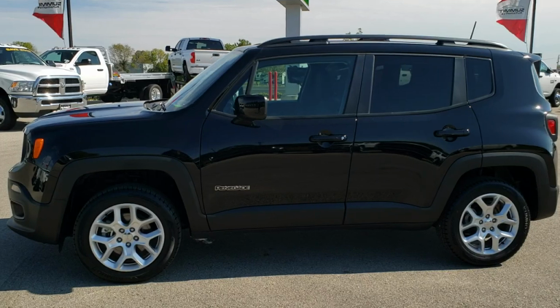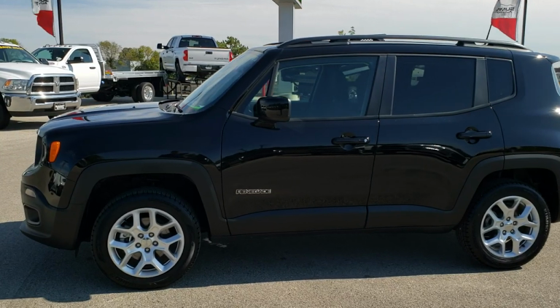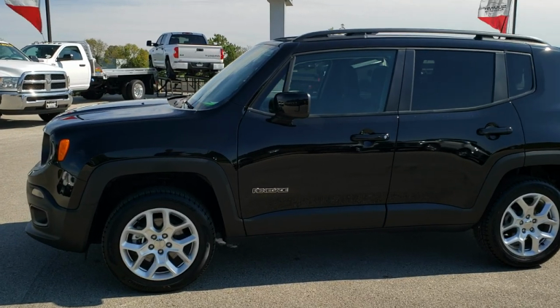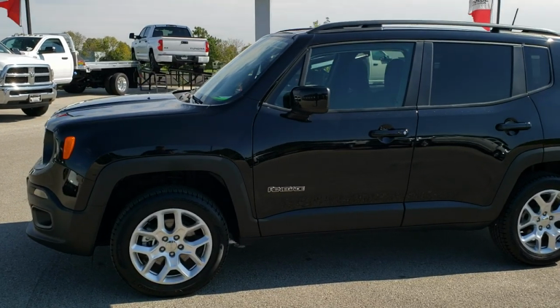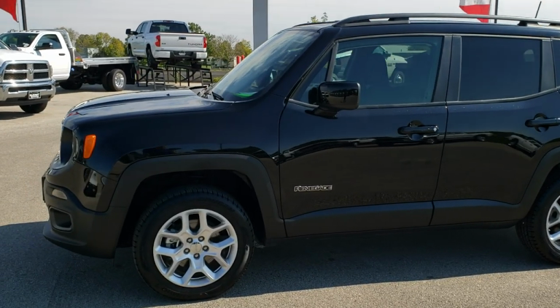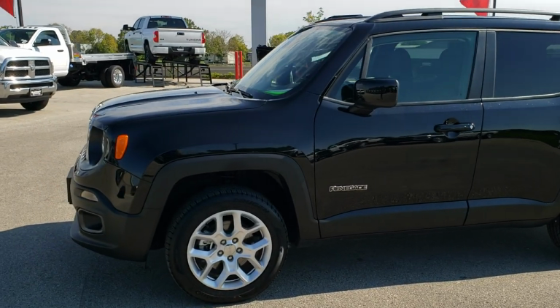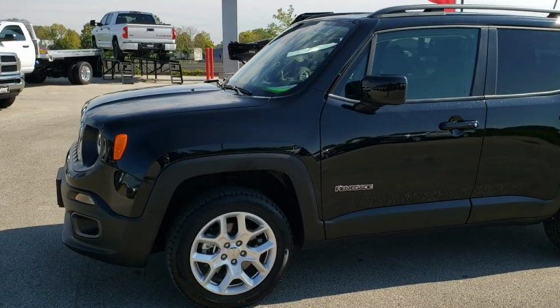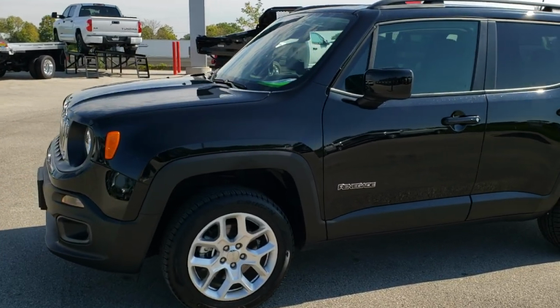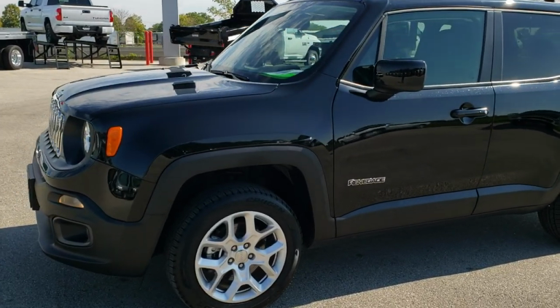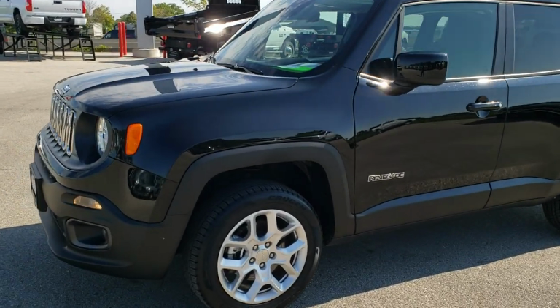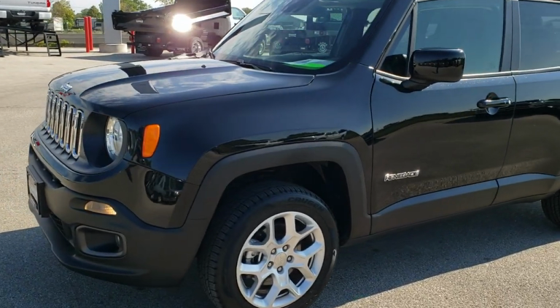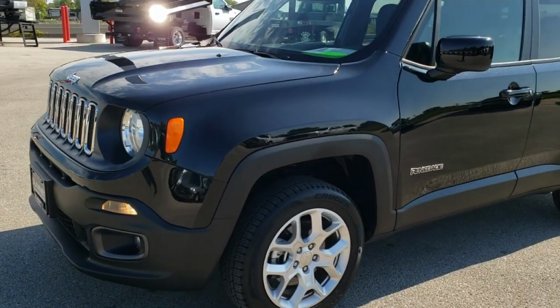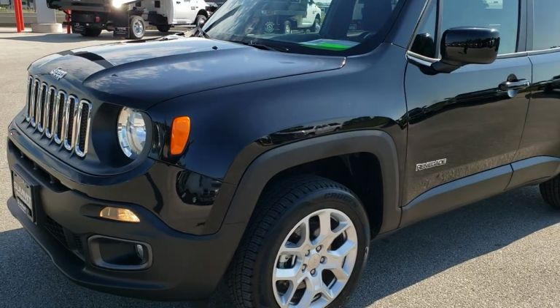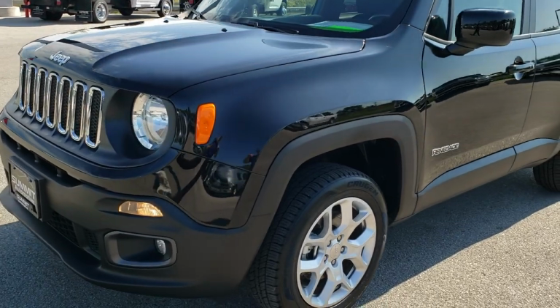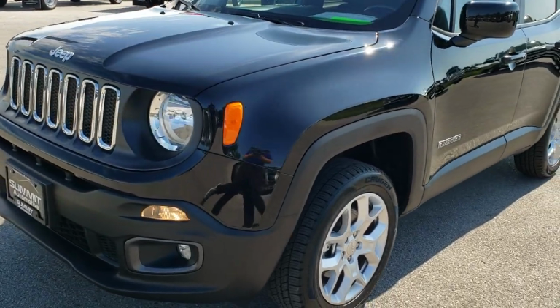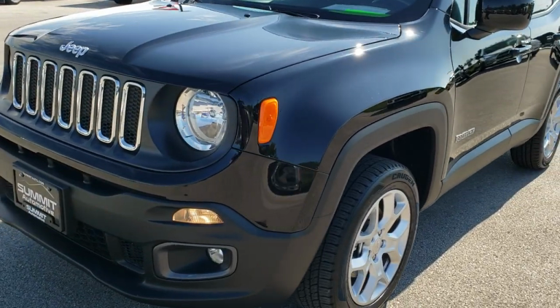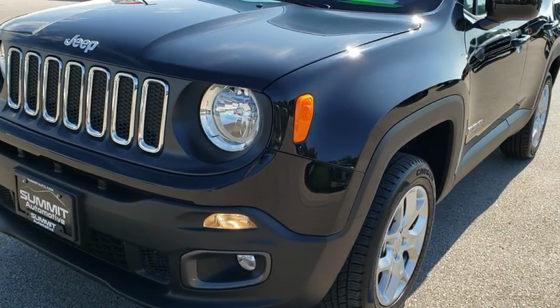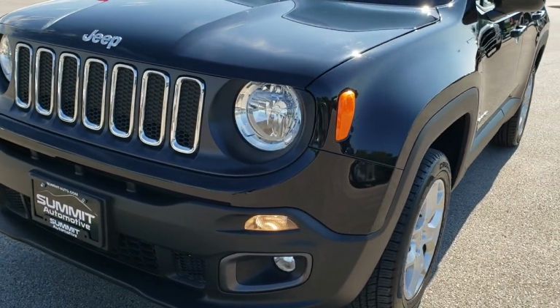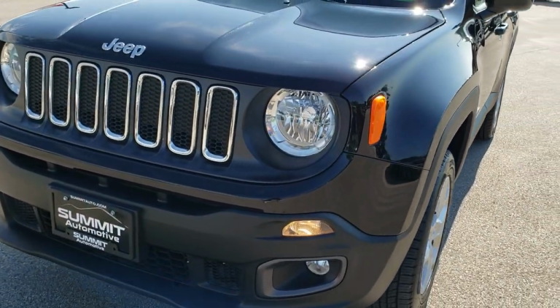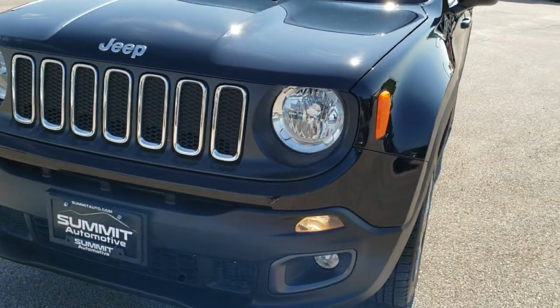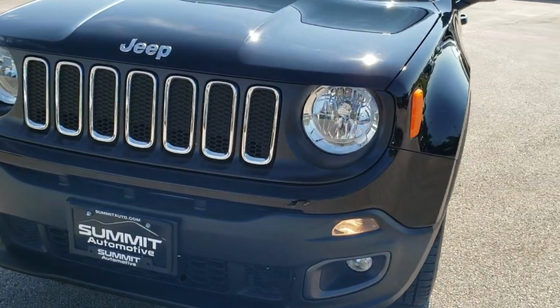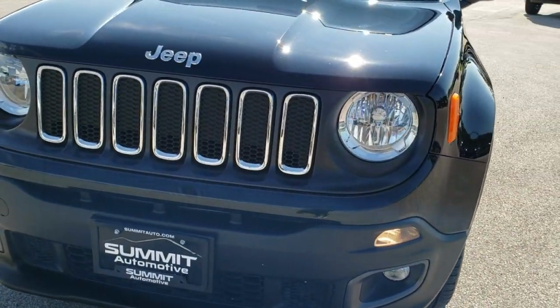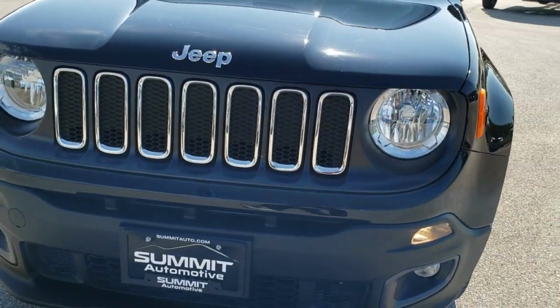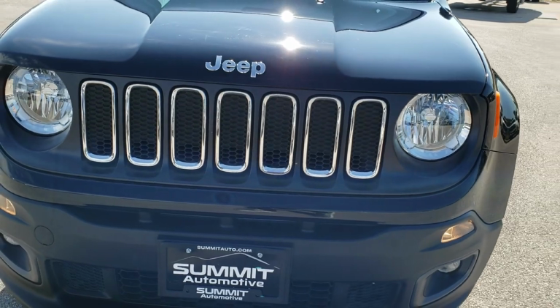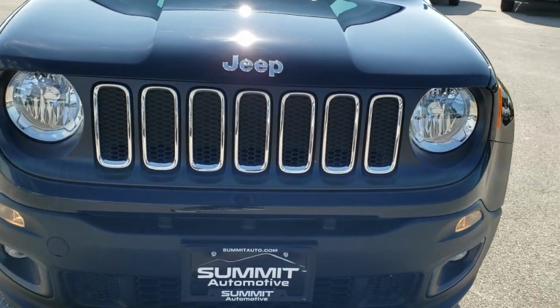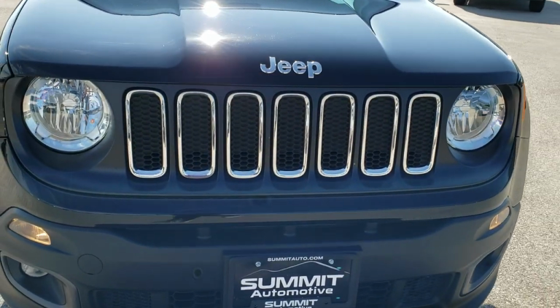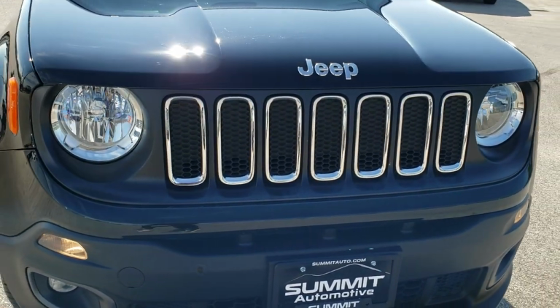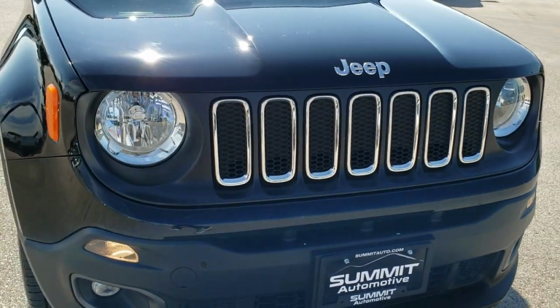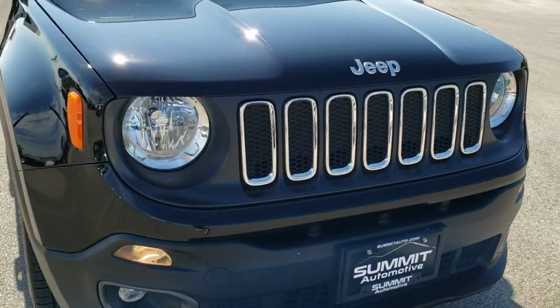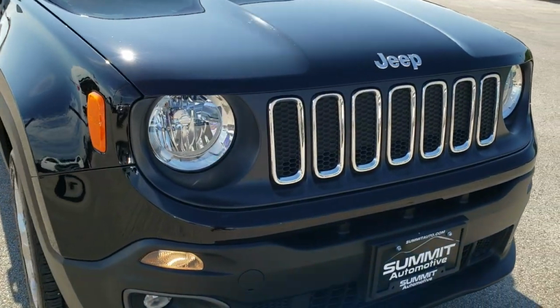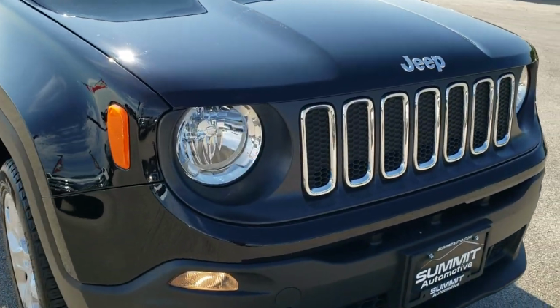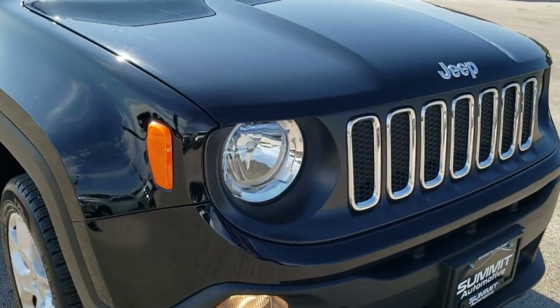This is stock number 8J462A. We are here at Summit Automotive in Fond du Lac, Wisconsin, your new and used Jeep headquarters. Today we are checking out this super clean 2018 Jeep Renegade Latitude.